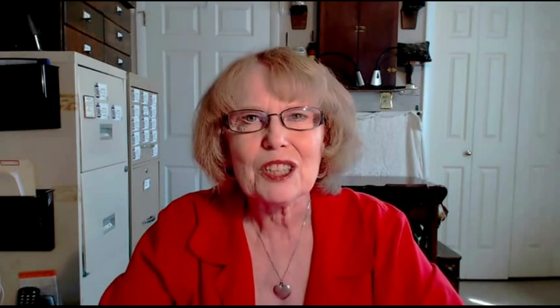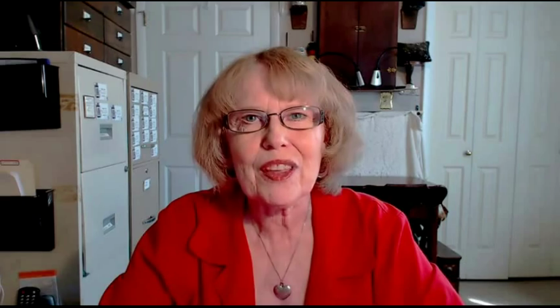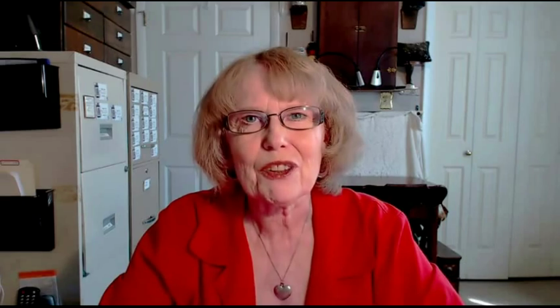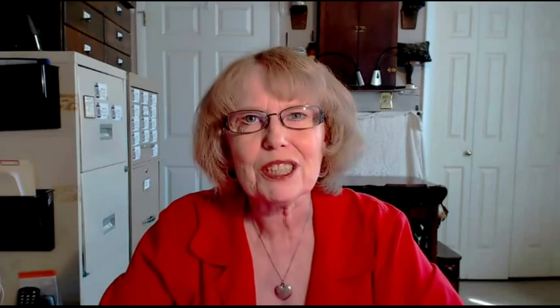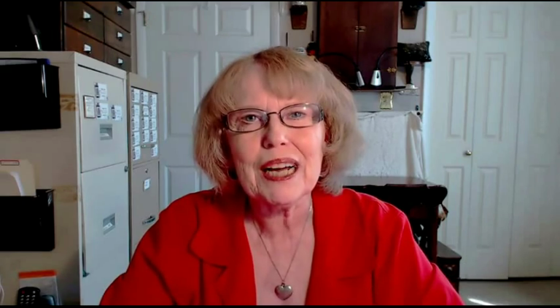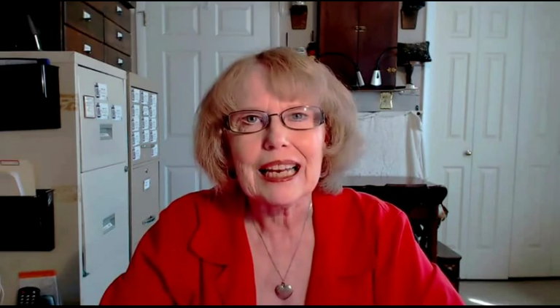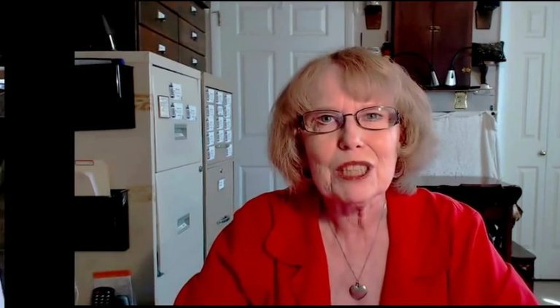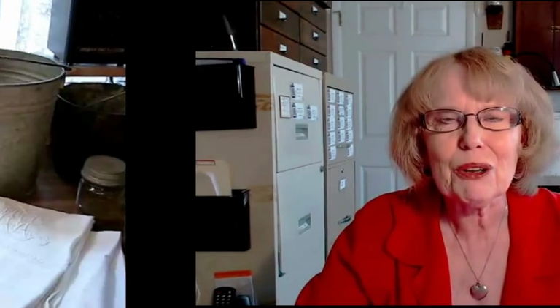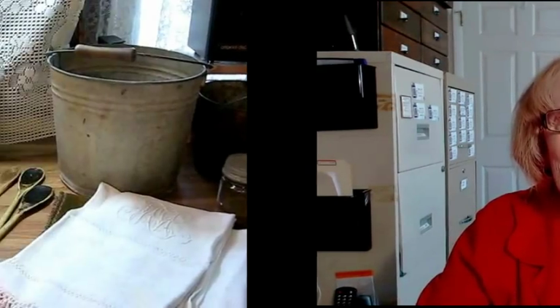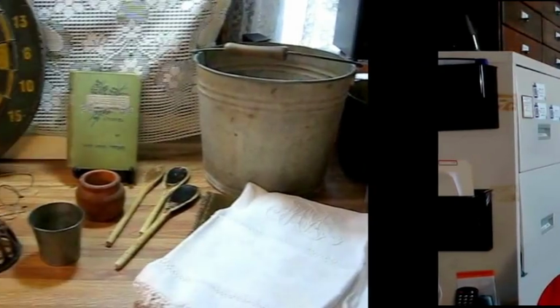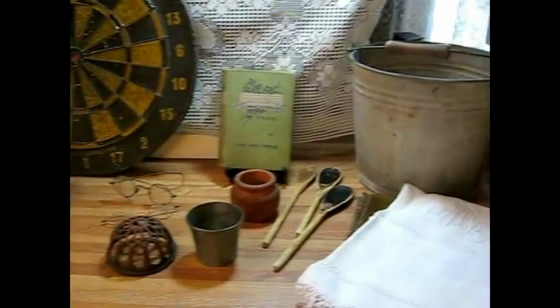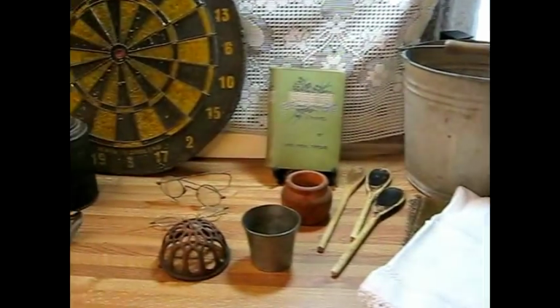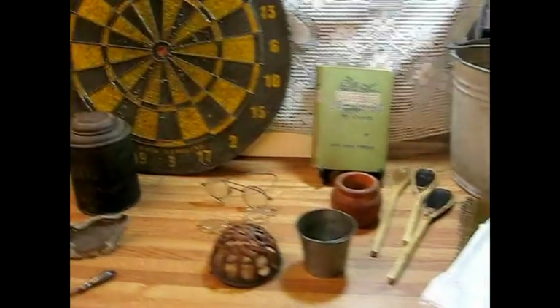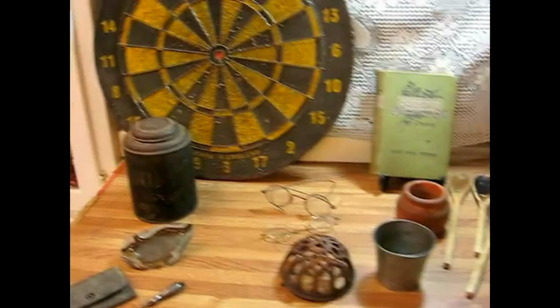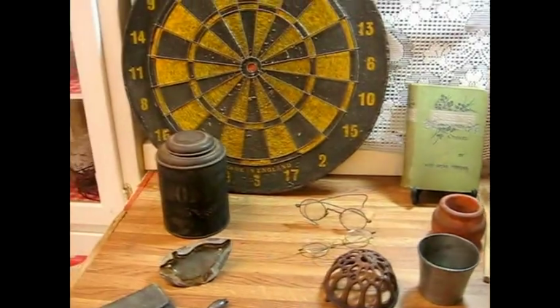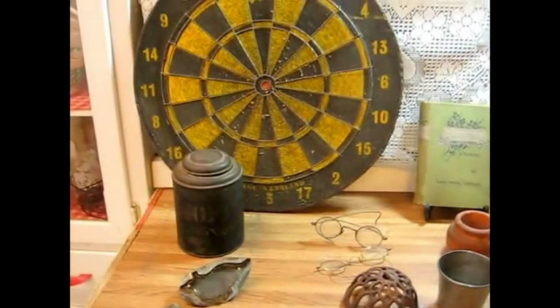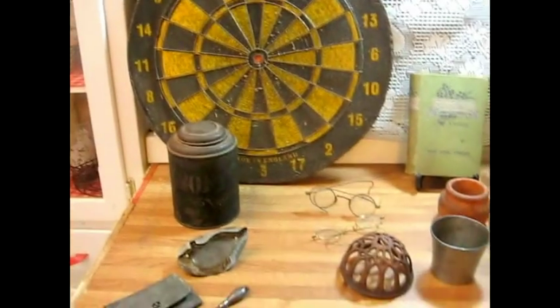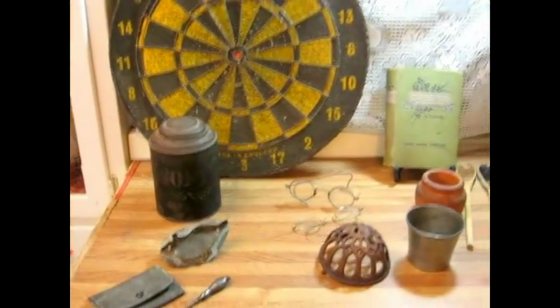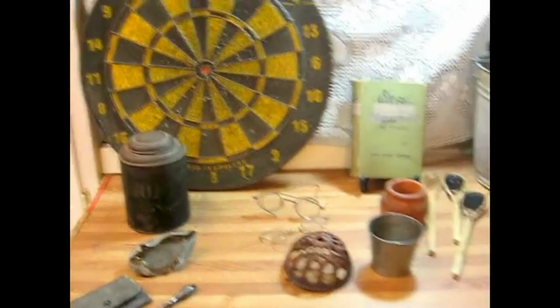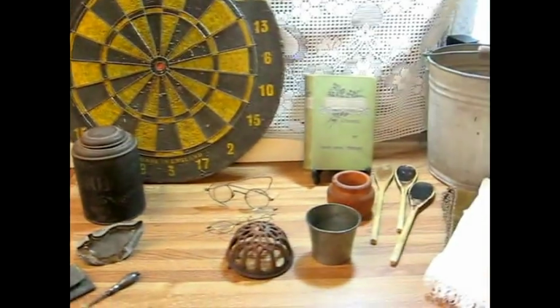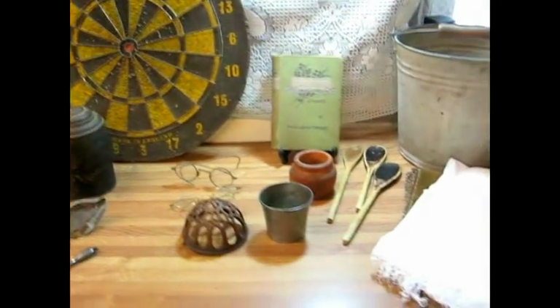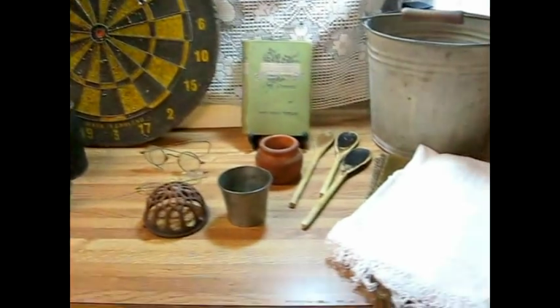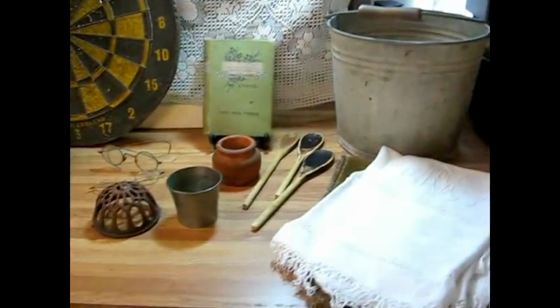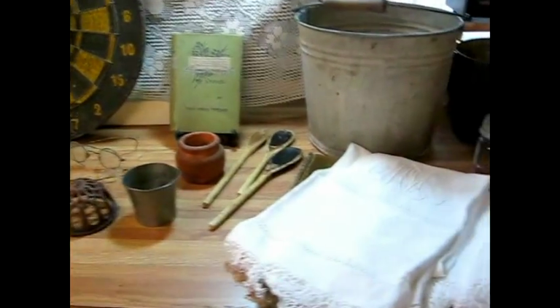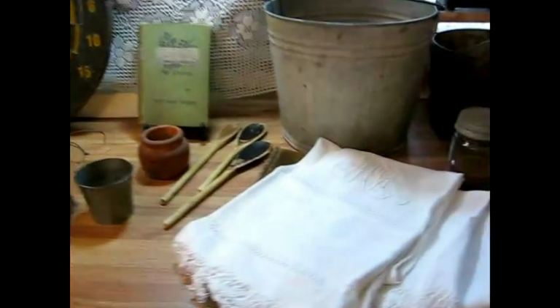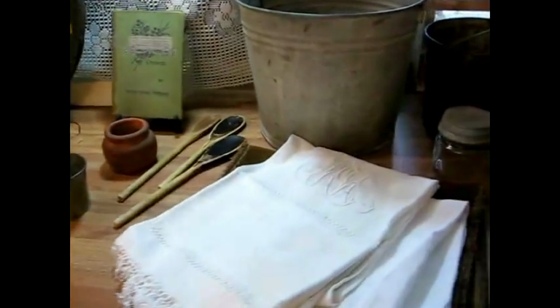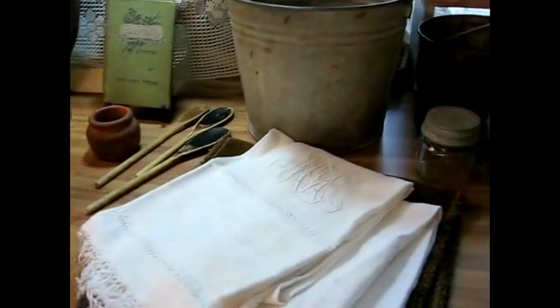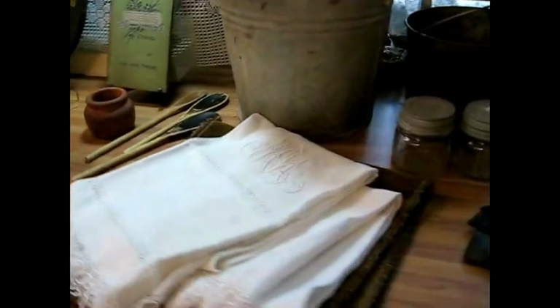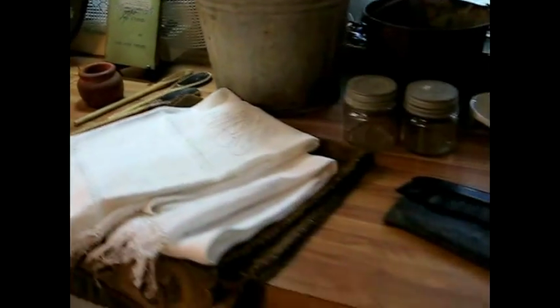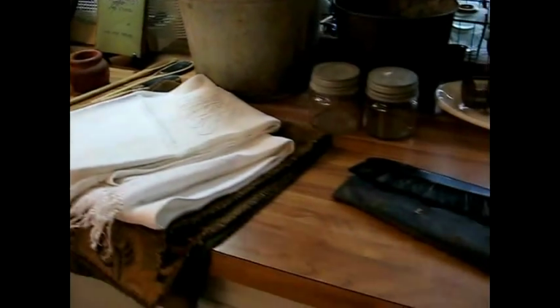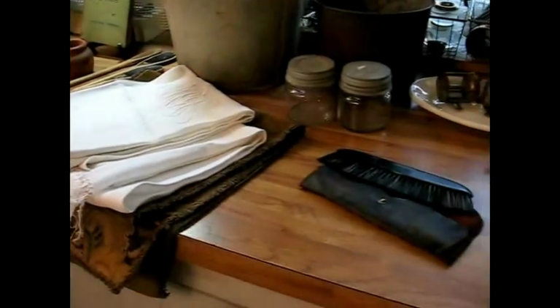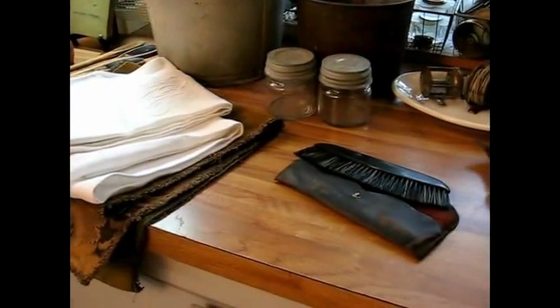So without further ado, let me show you what I found. These are the things that I've got laid out here from my most recent haul that I've discovered and found. Really happy to have found this many pieces.